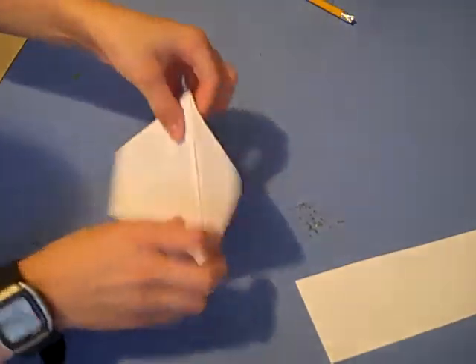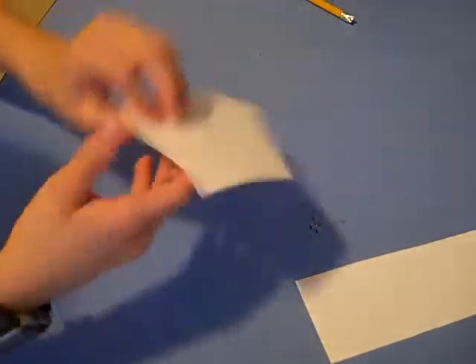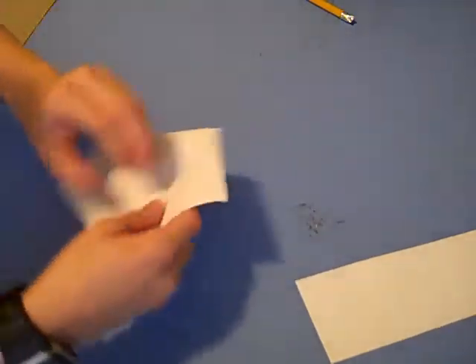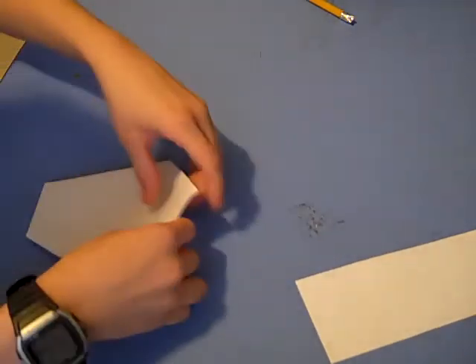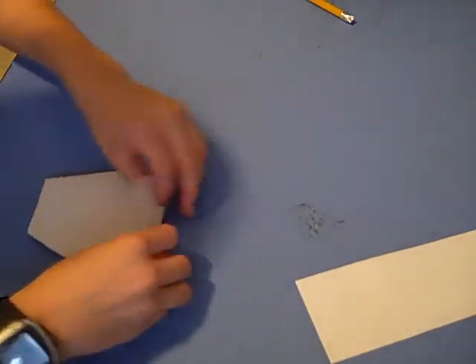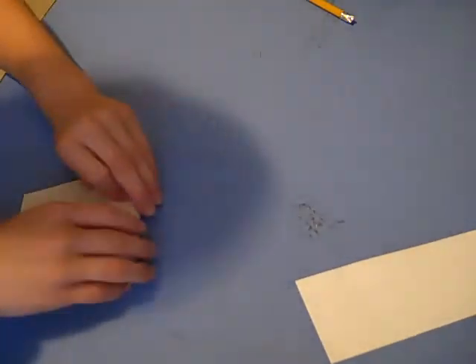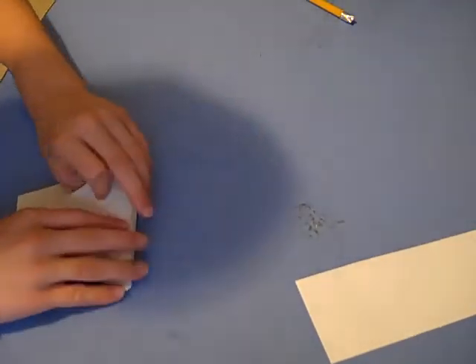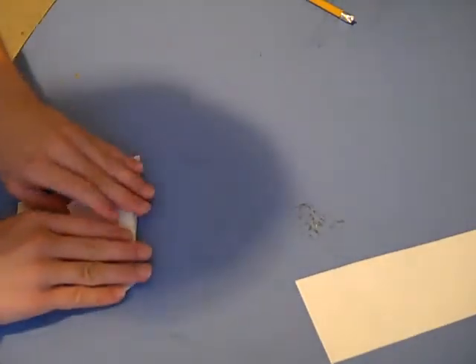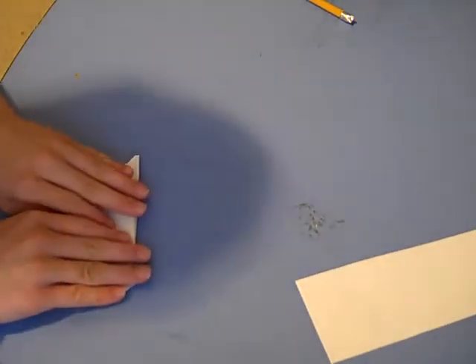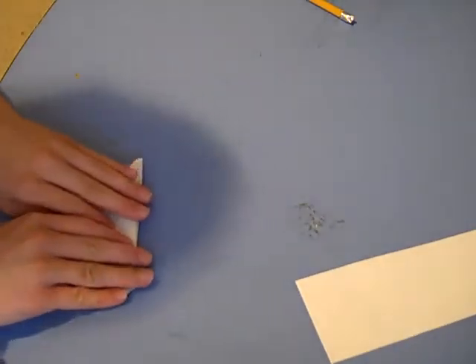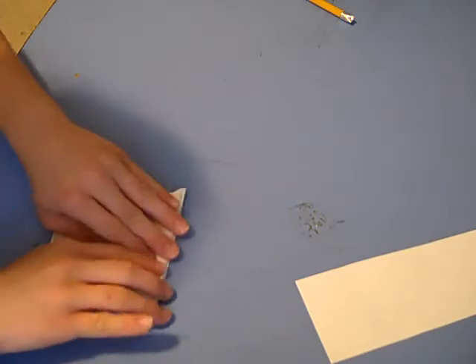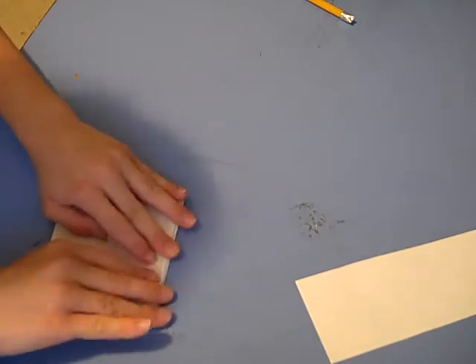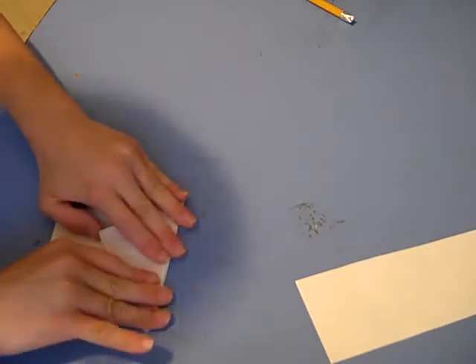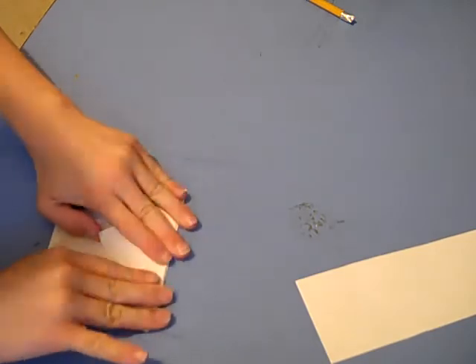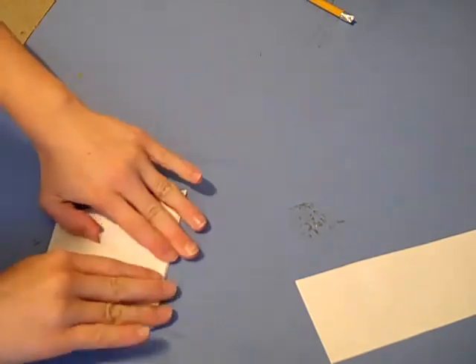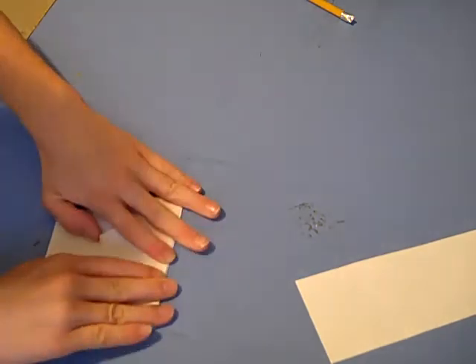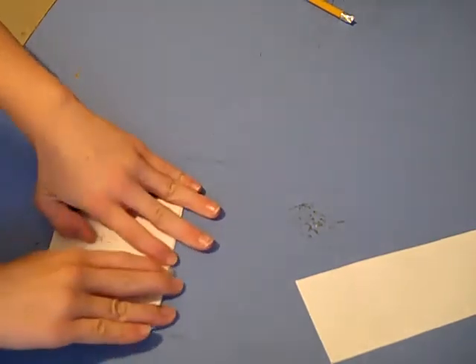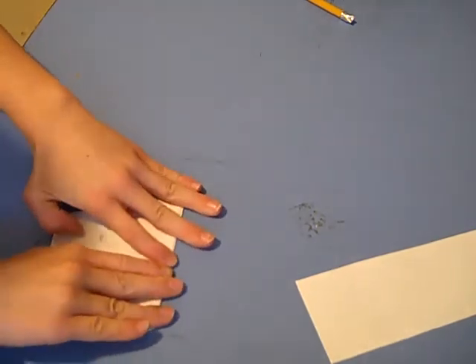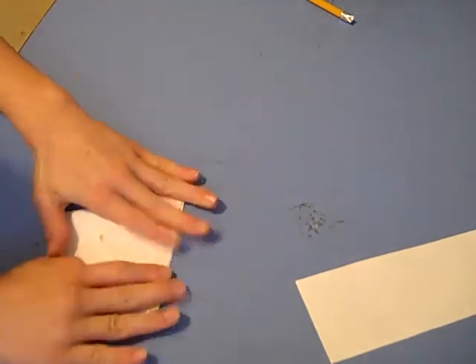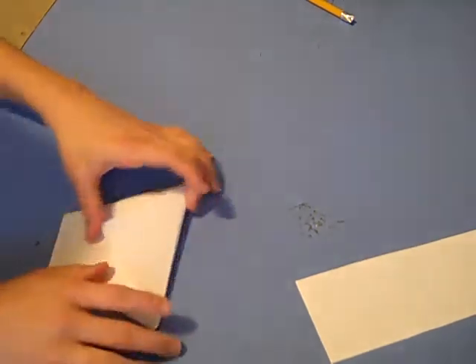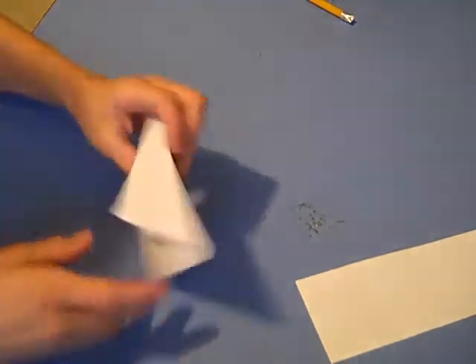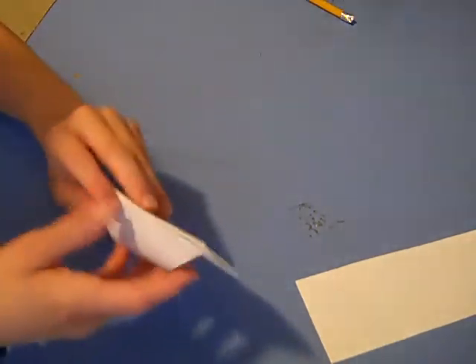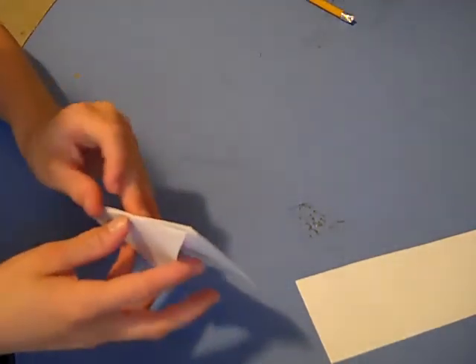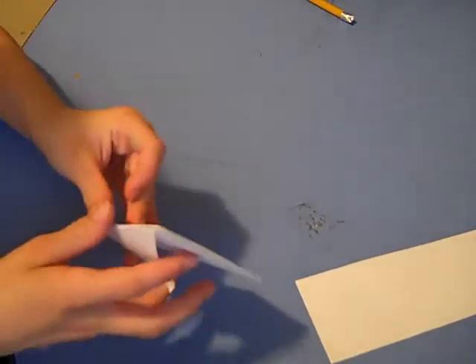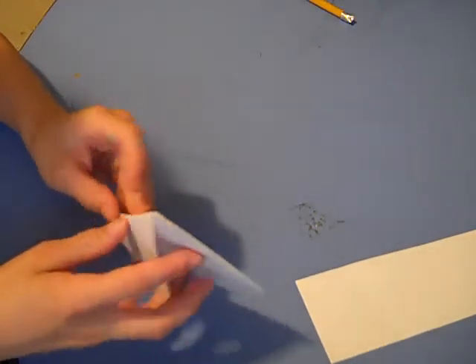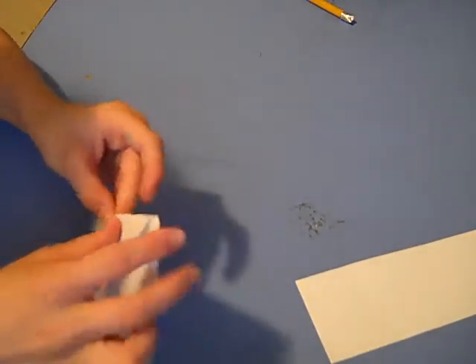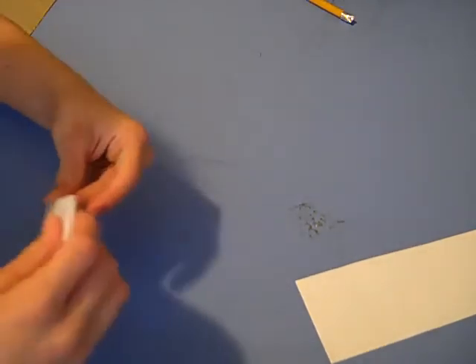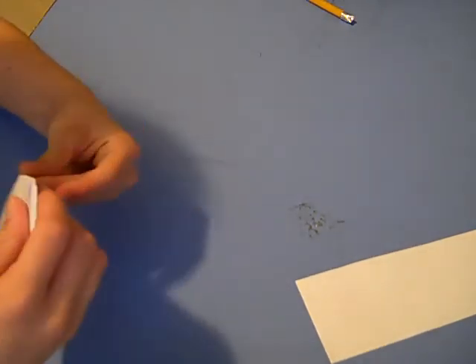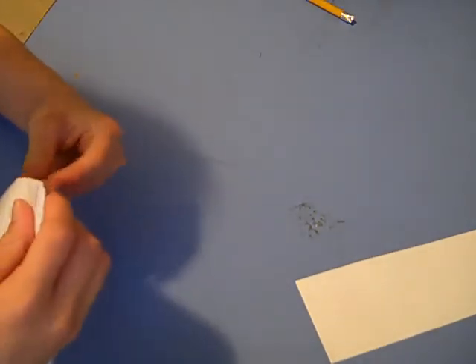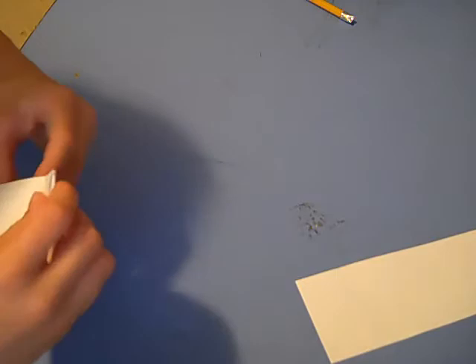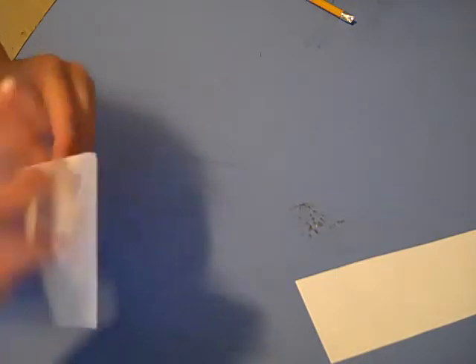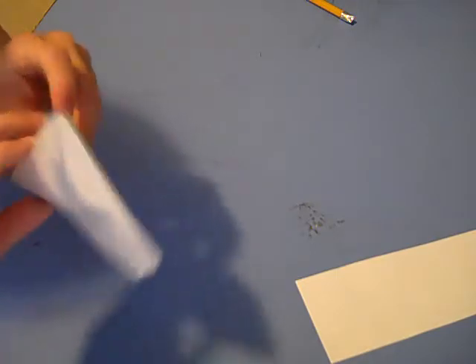Then, hold this that way. And that's how you make a paper cup. So, yeah.